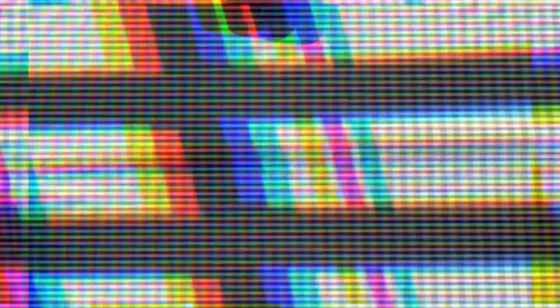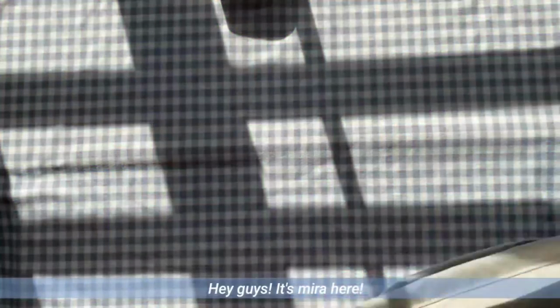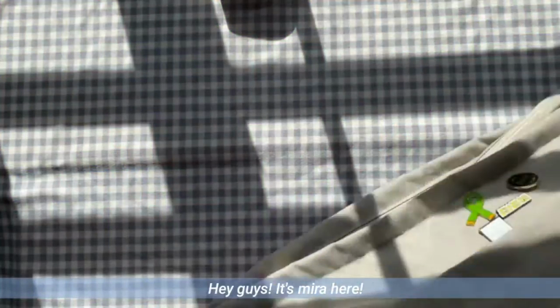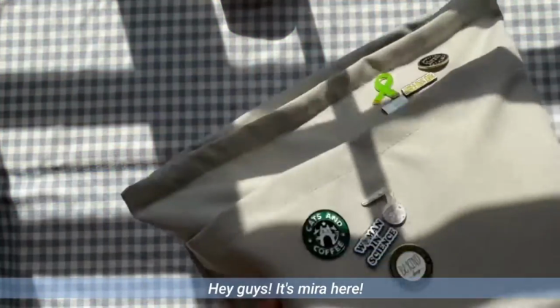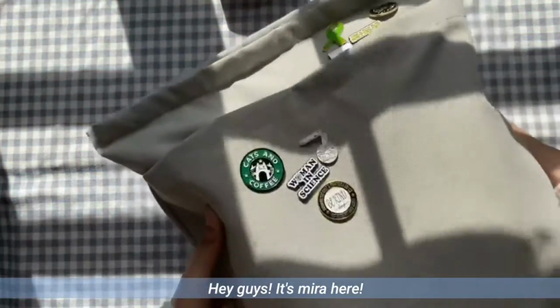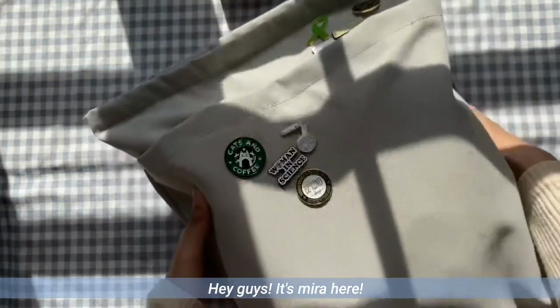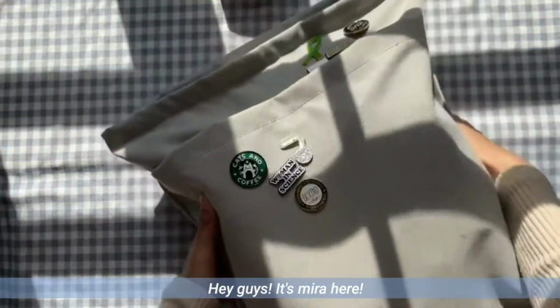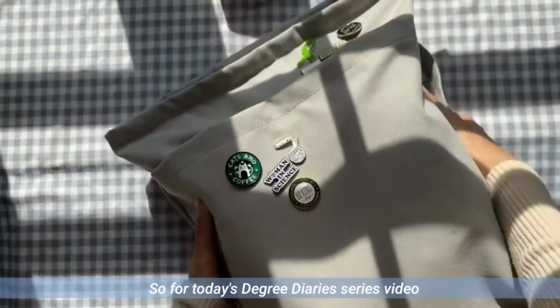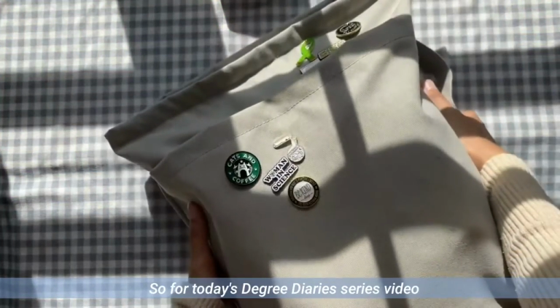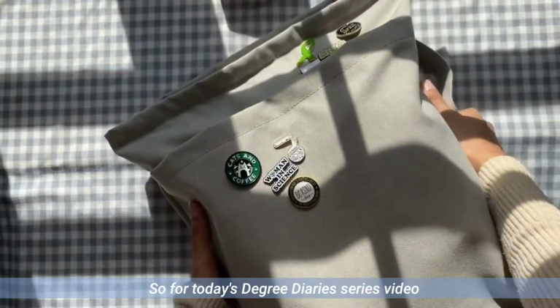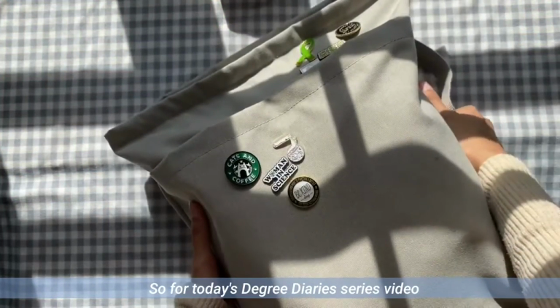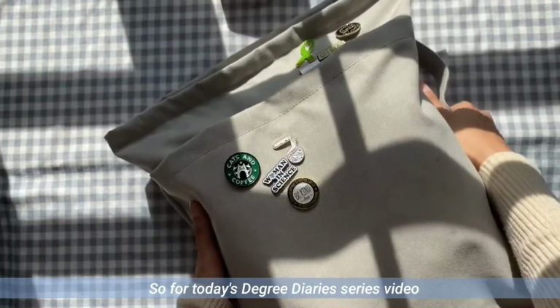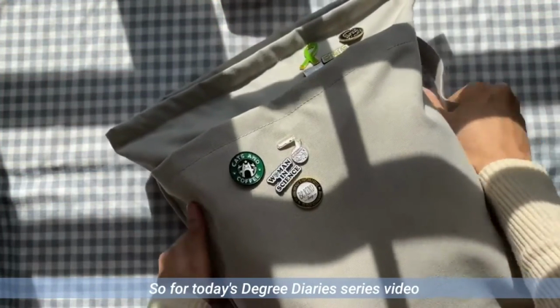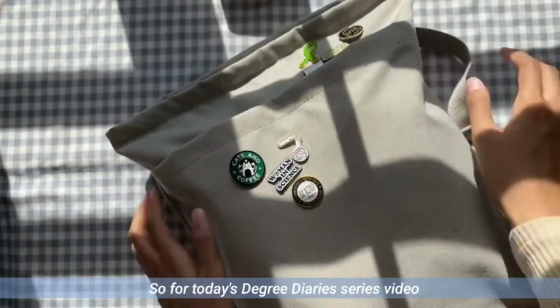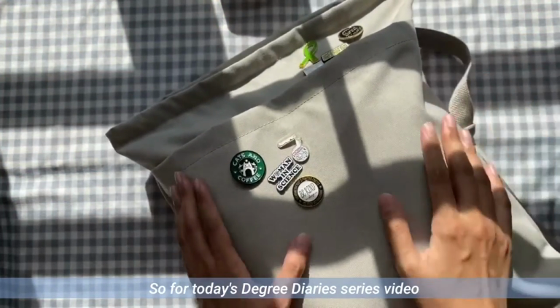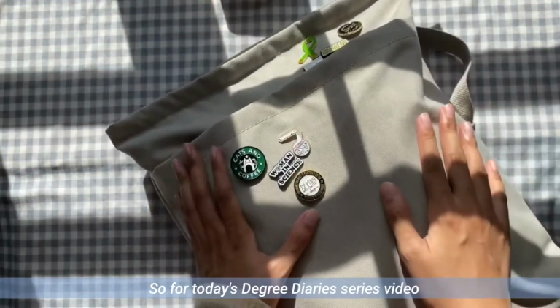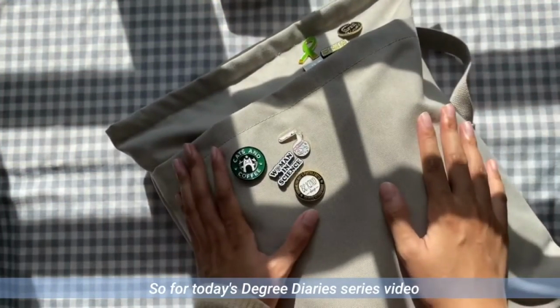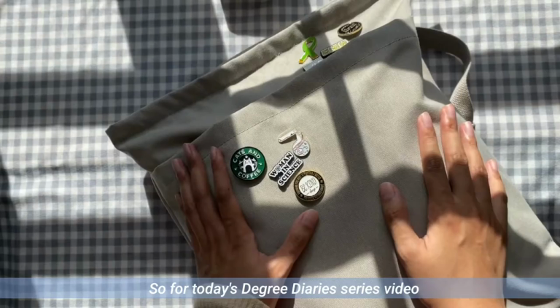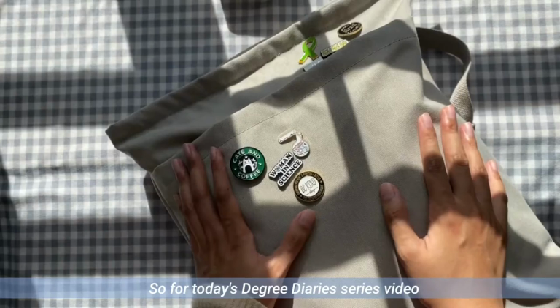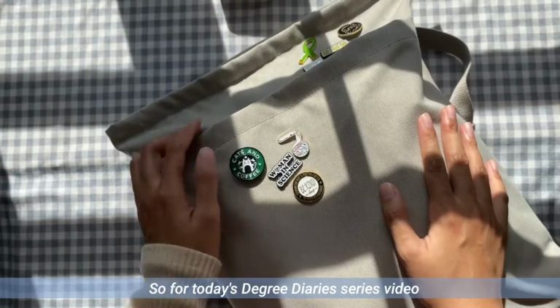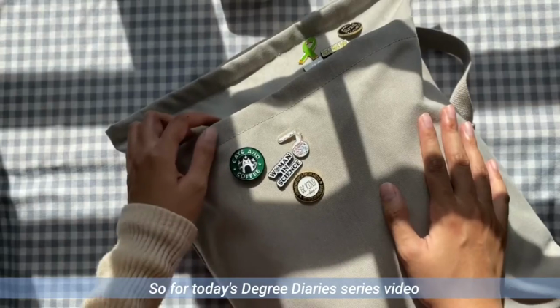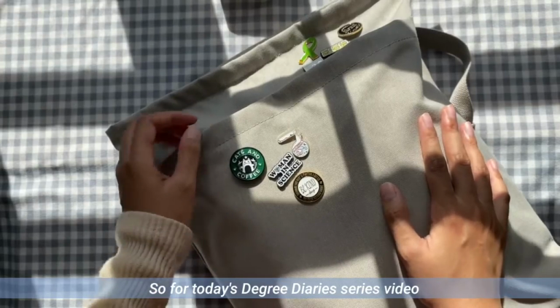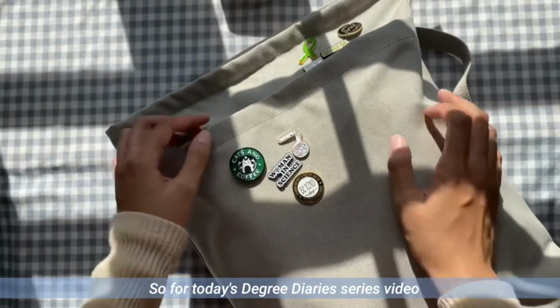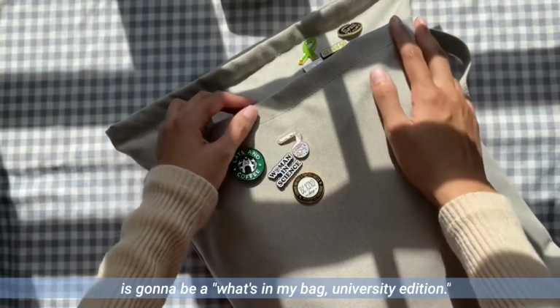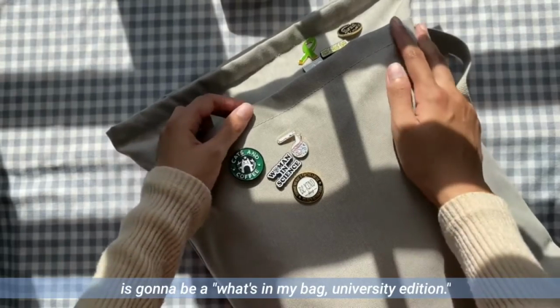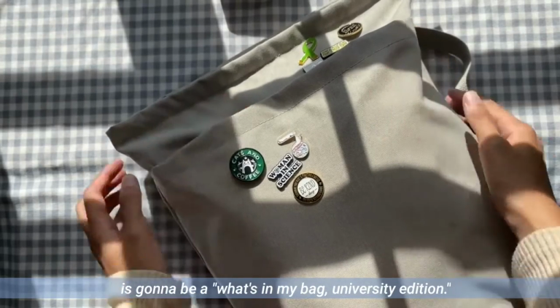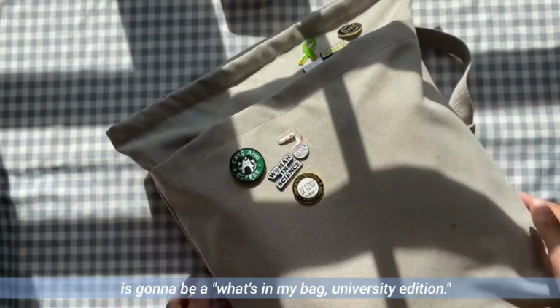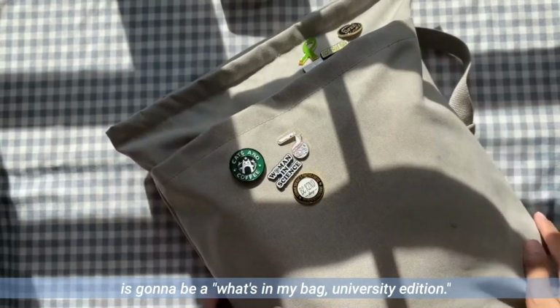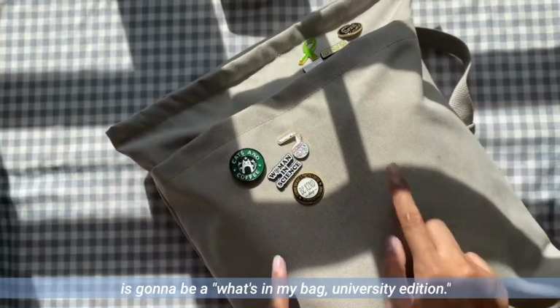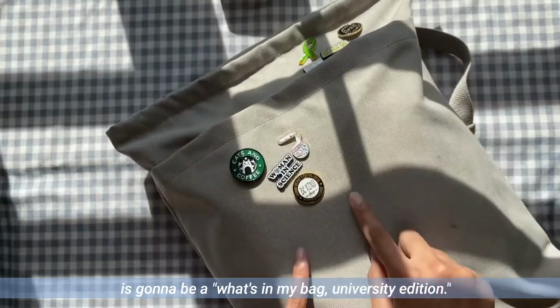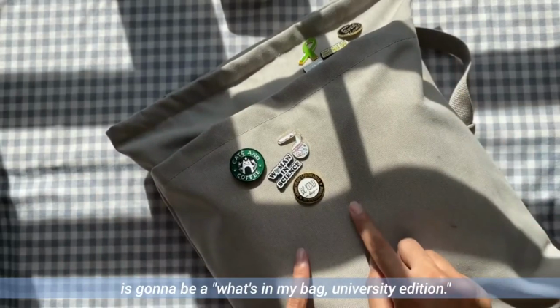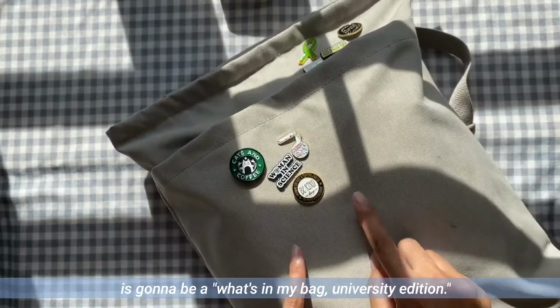Hey guys, it's Mira here. For today's Decree Diaries series, this video is going to be a What's In My Bag University Edition.